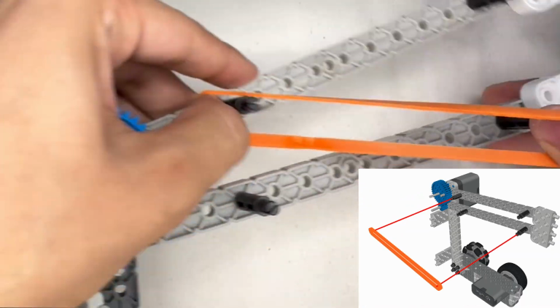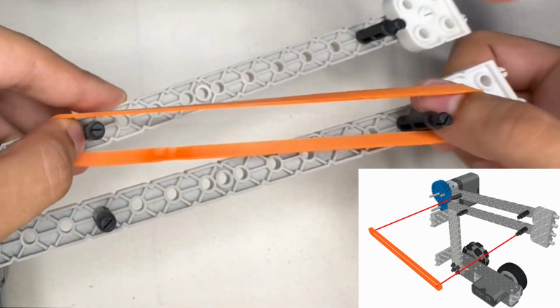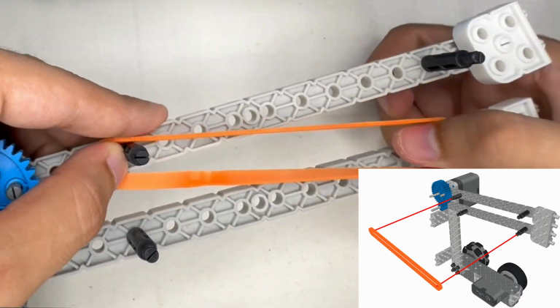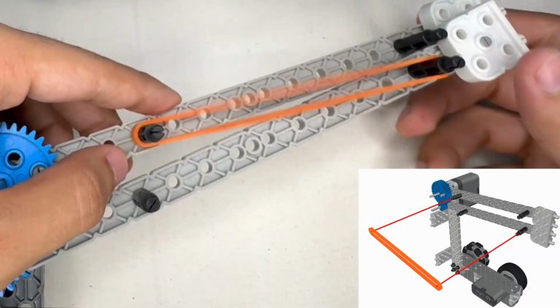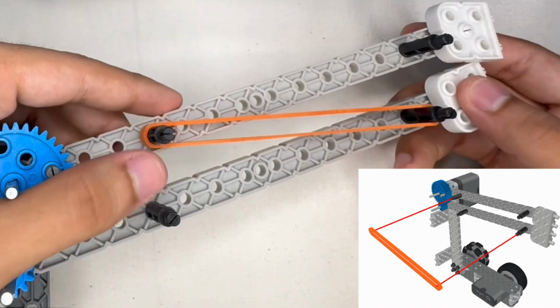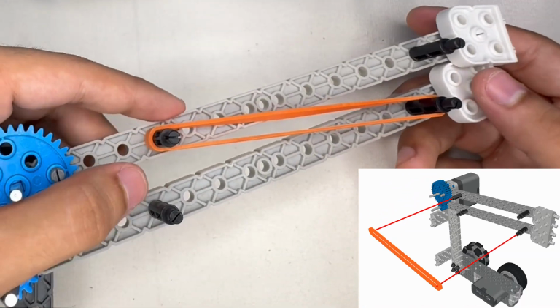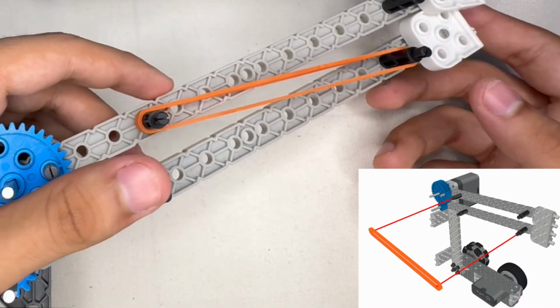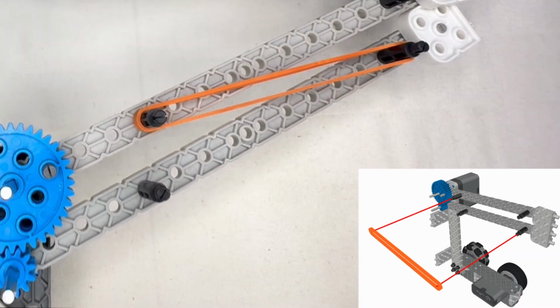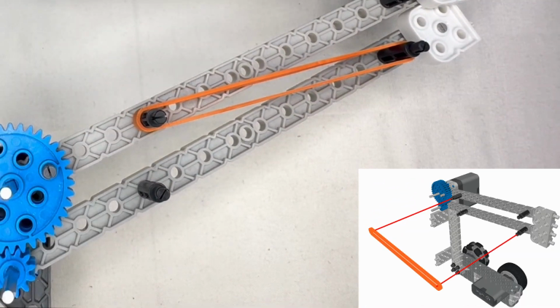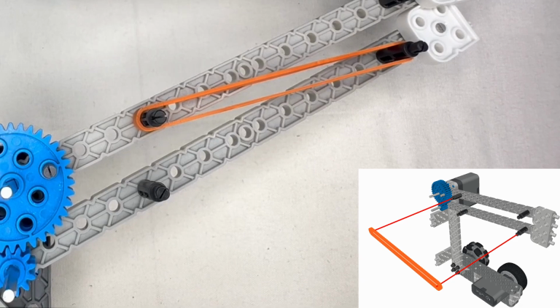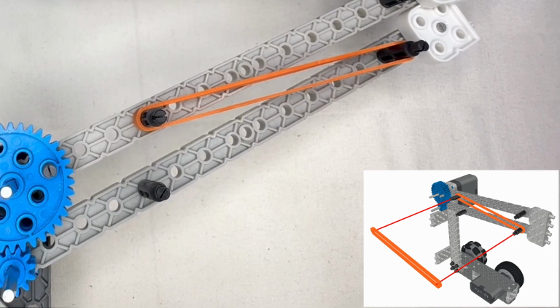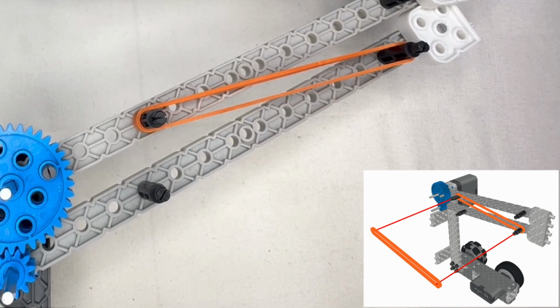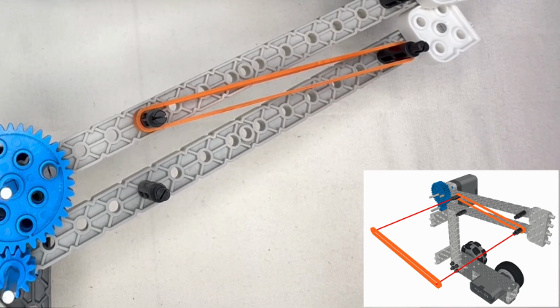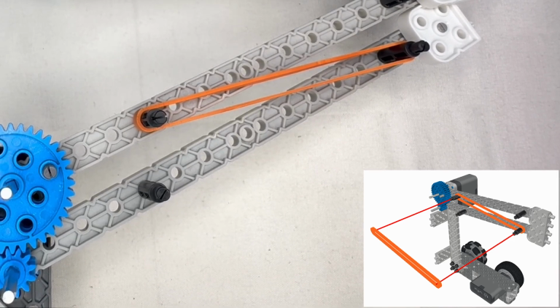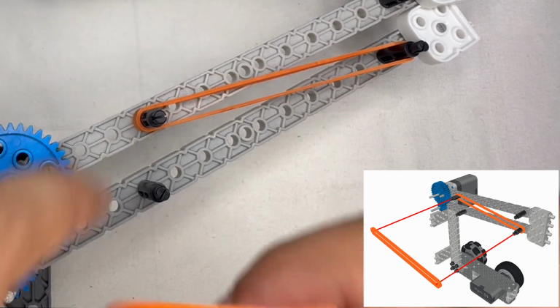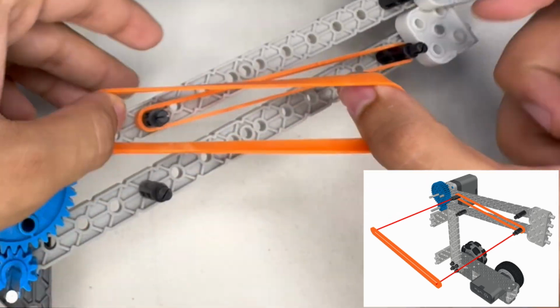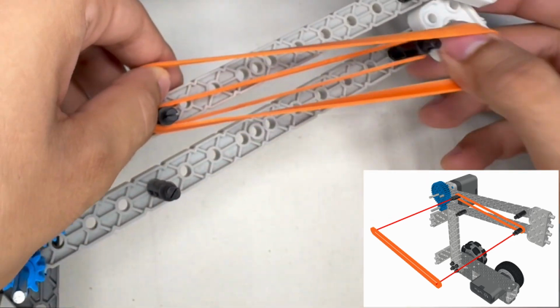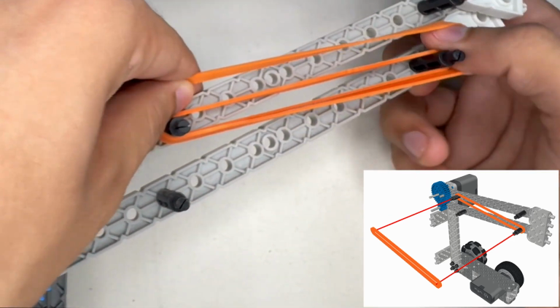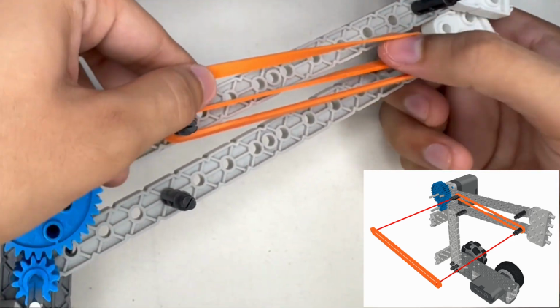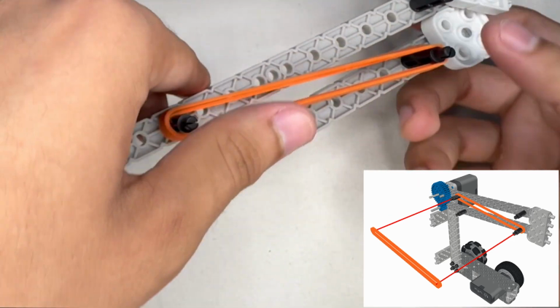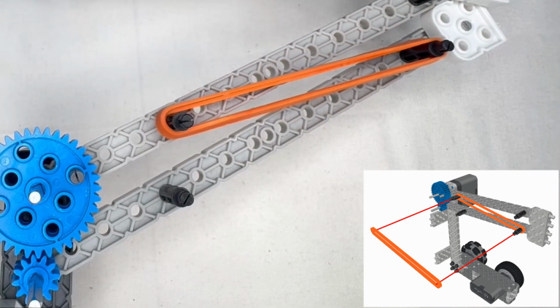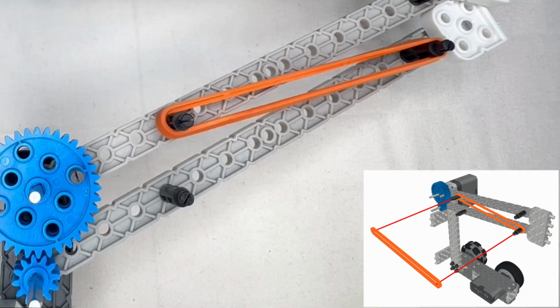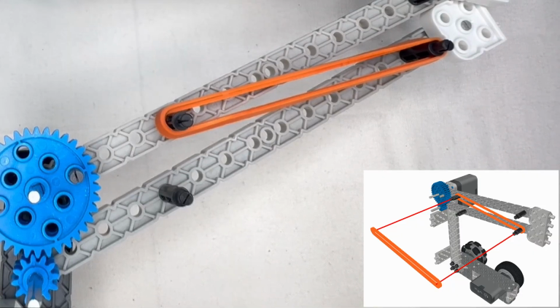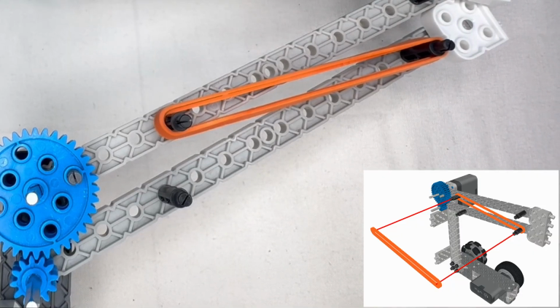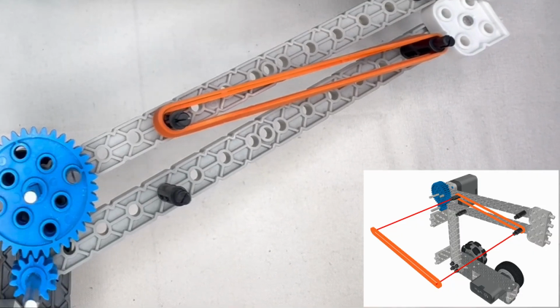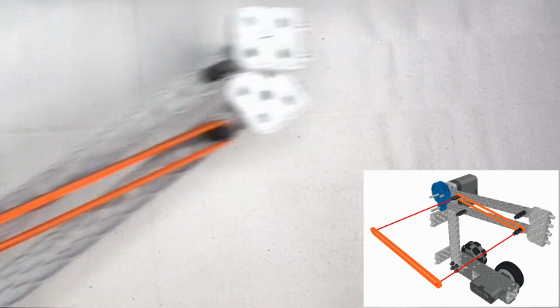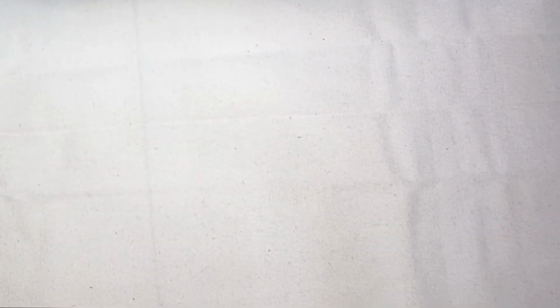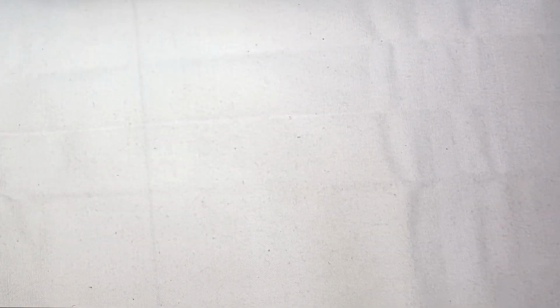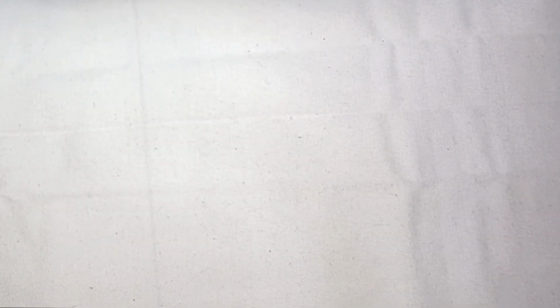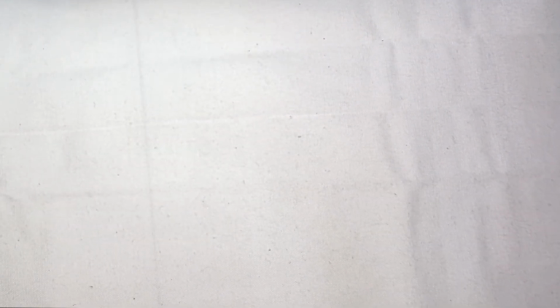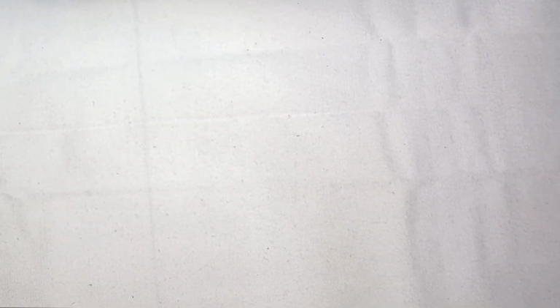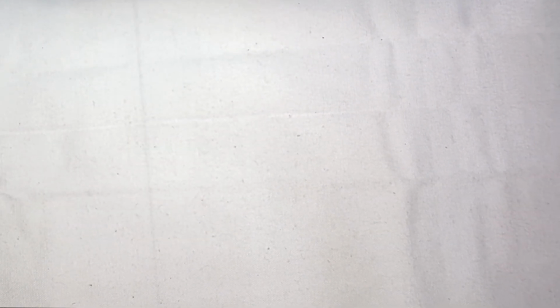Now we're going to be placing two rubber bands. It should be going from the top-left standoff to the bottom-right standoff, as you can see here. These rubber bands are going to create tension to activate this mechanism.